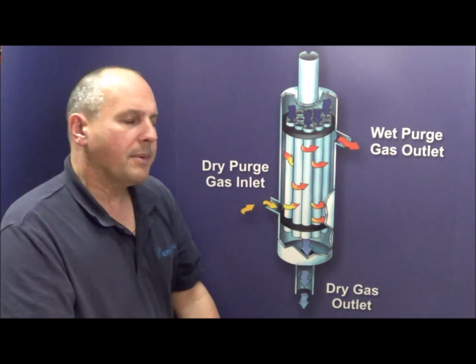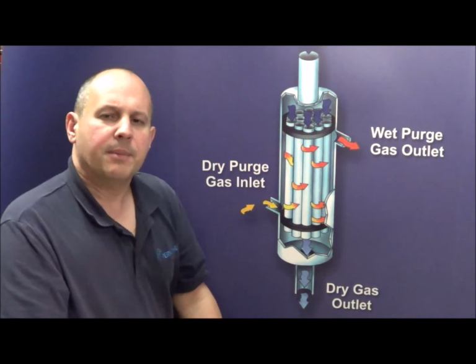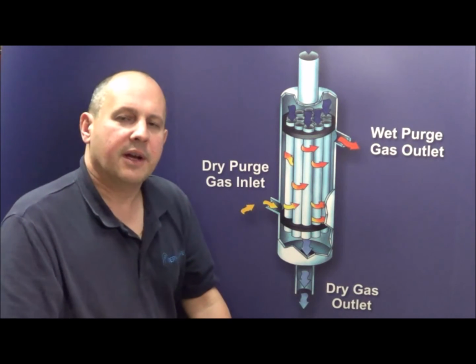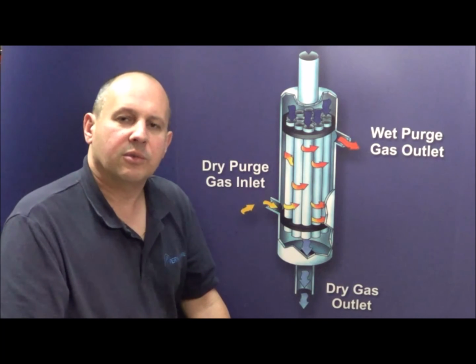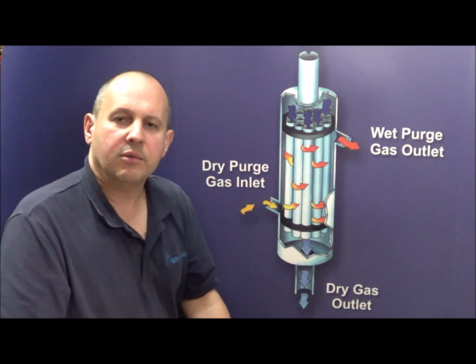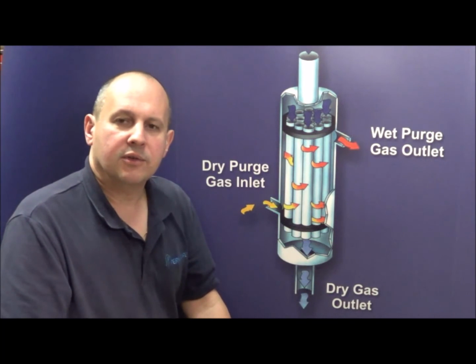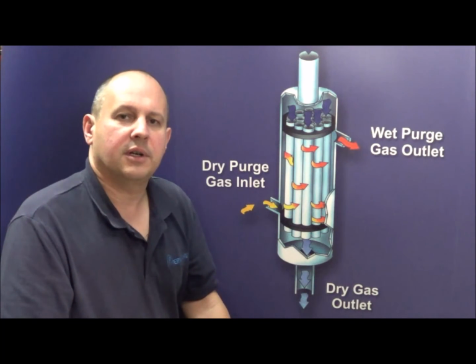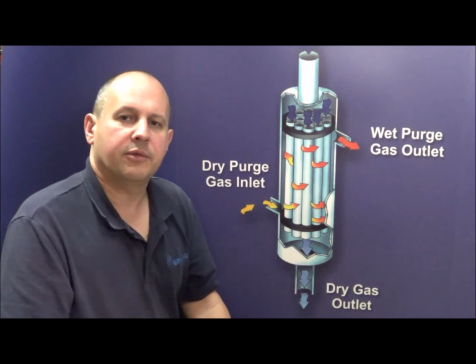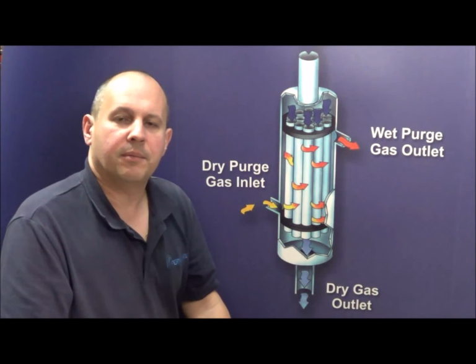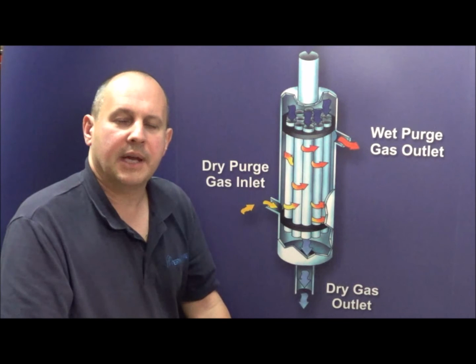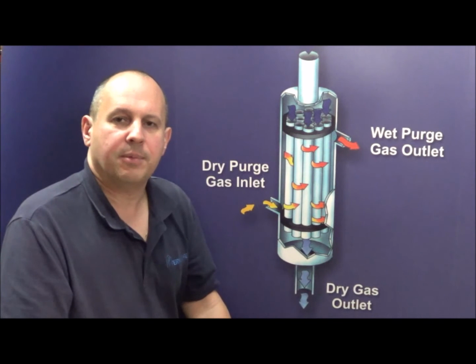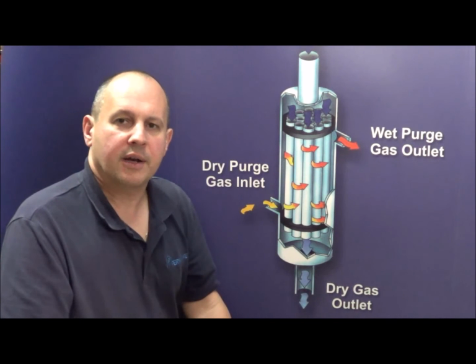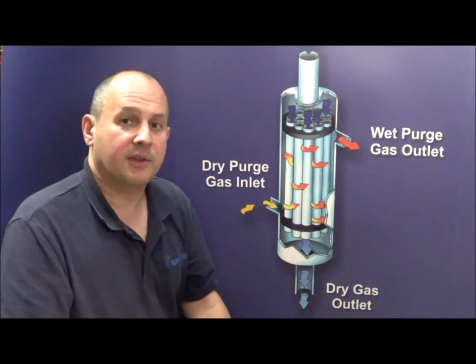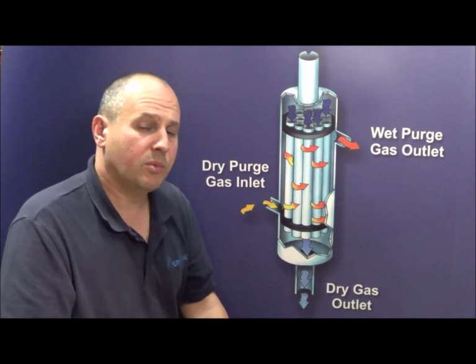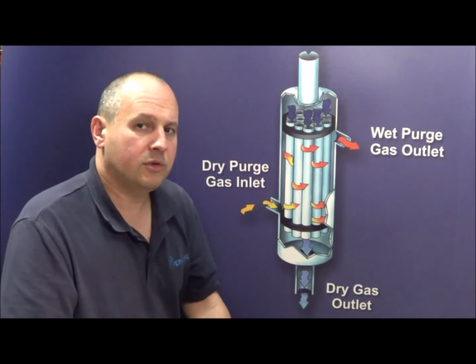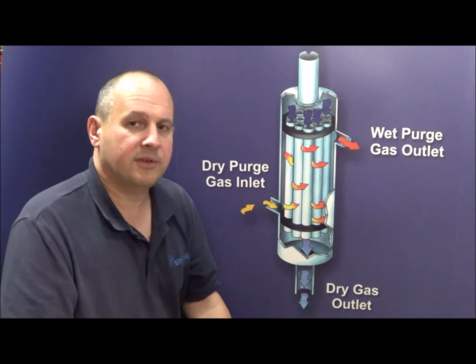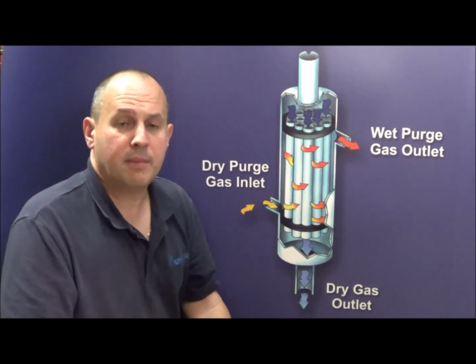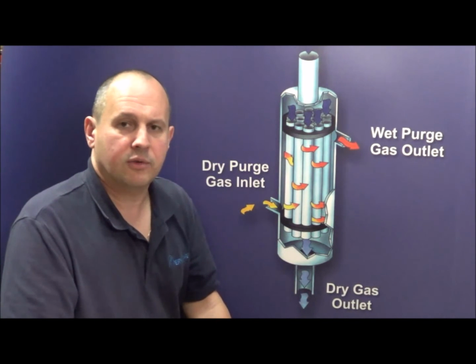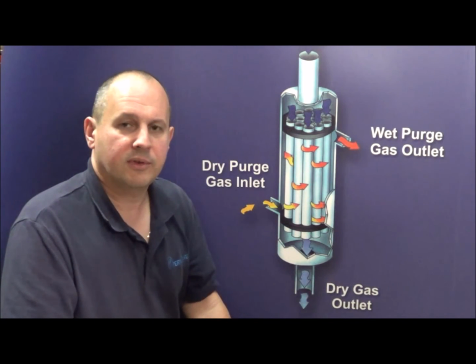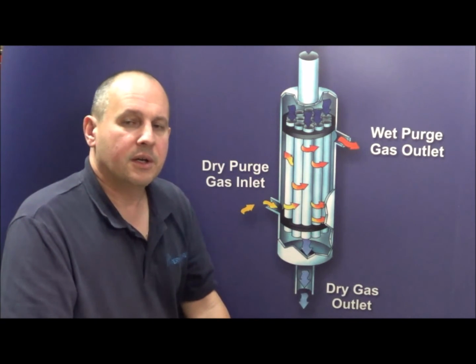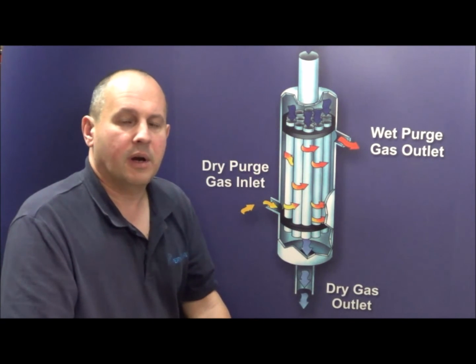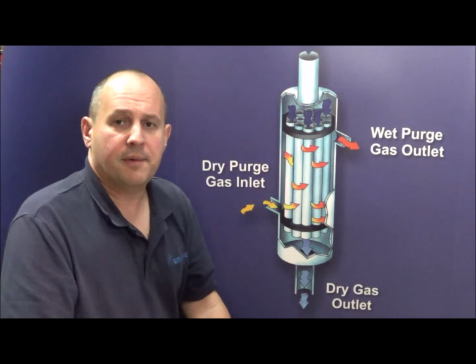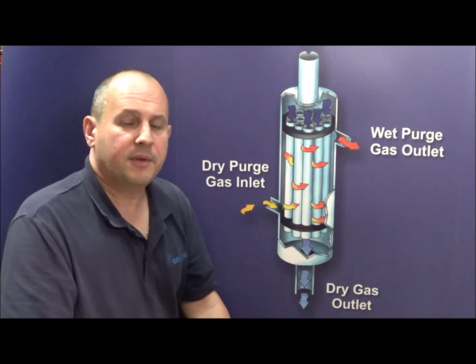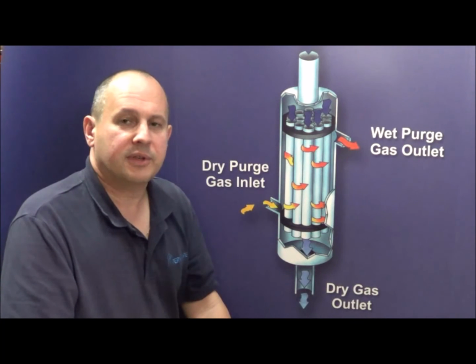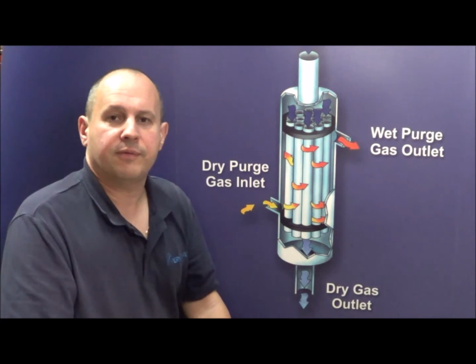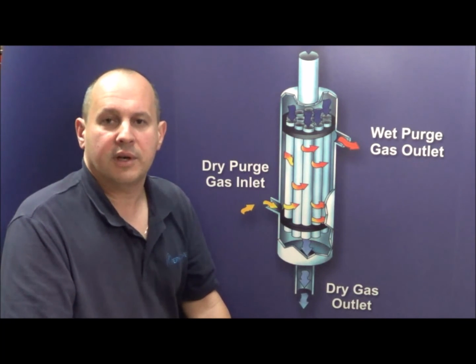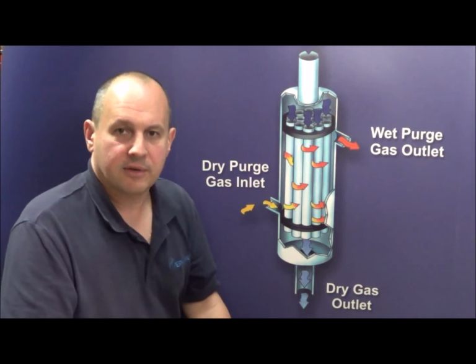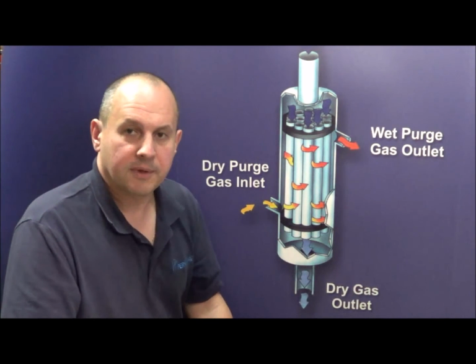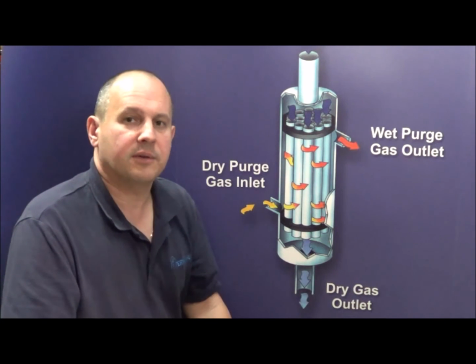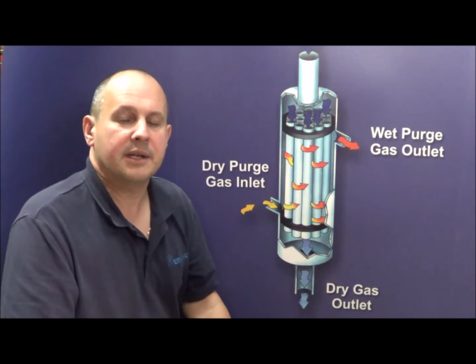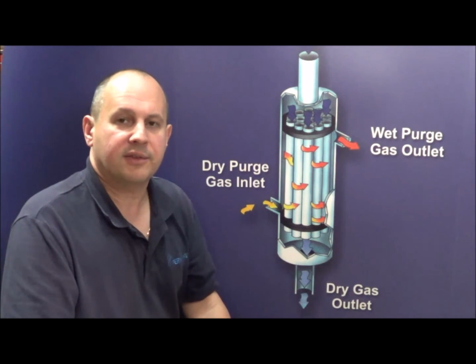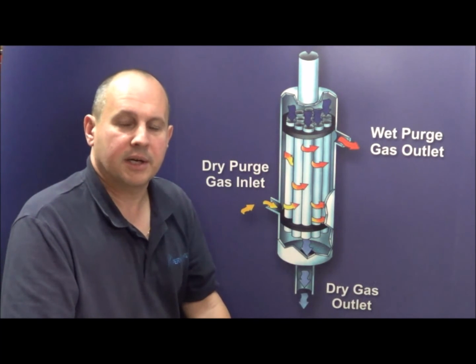Permapure manufactures a wide range of gas sample dryers, some with one tube and some with many tubes, for all the different types of flow rates that are normally found in the analysis markets.